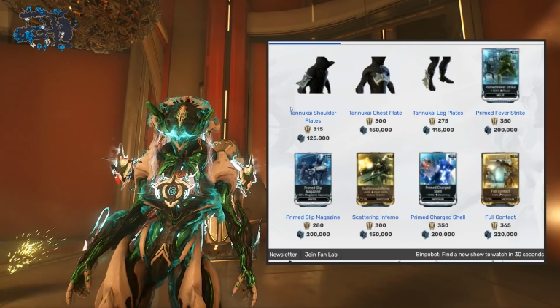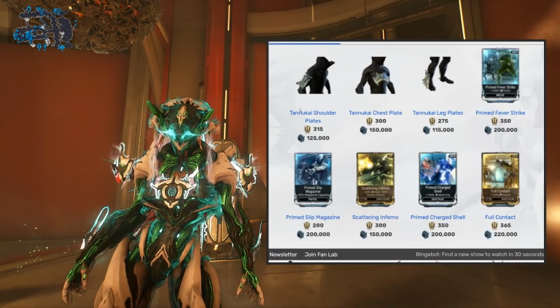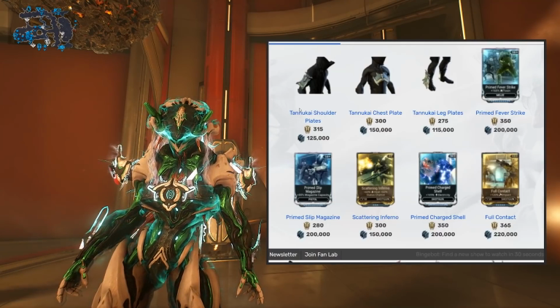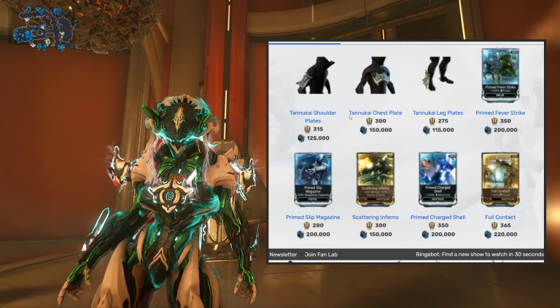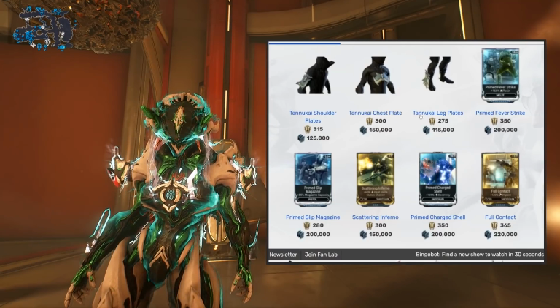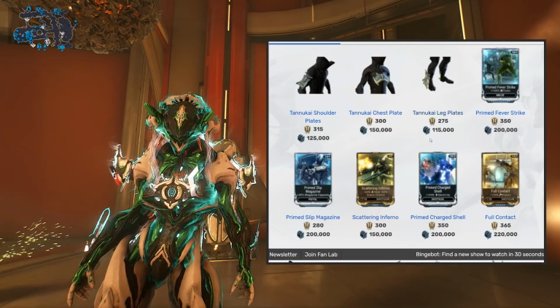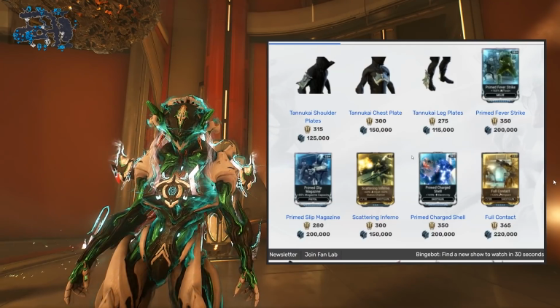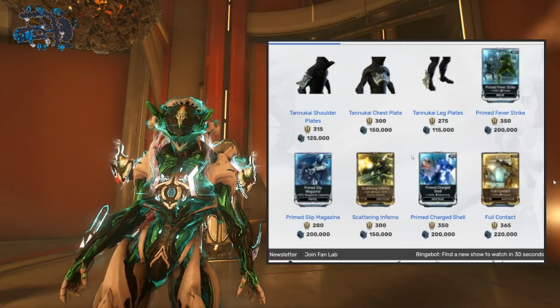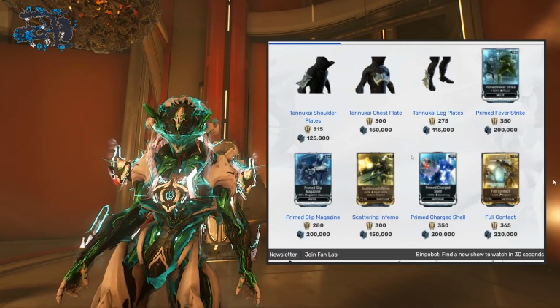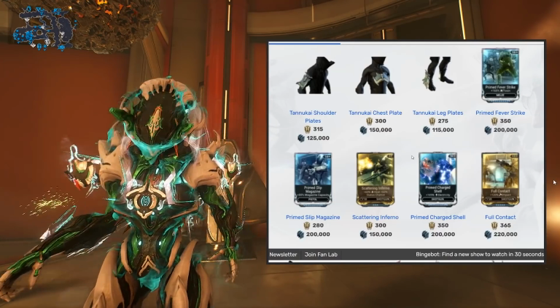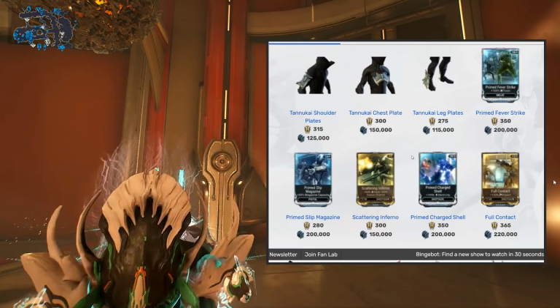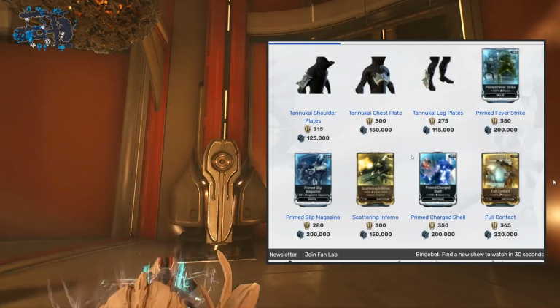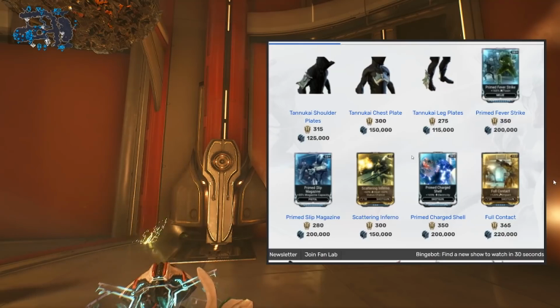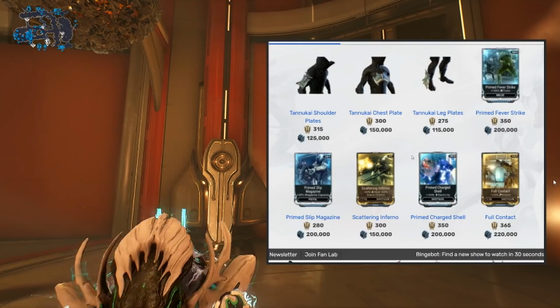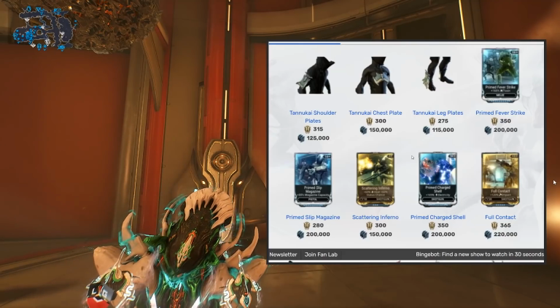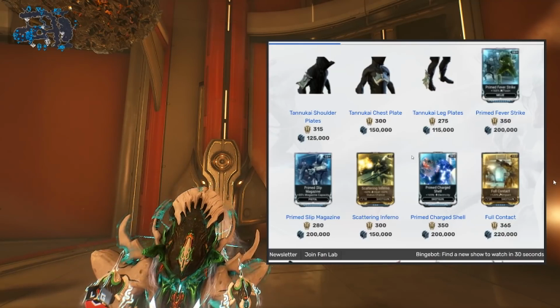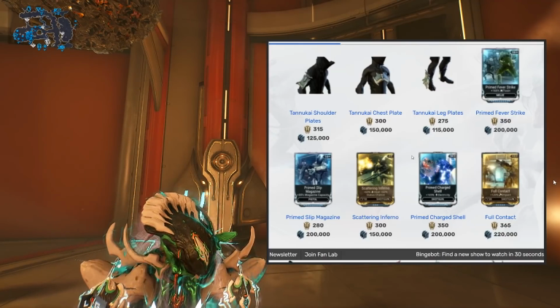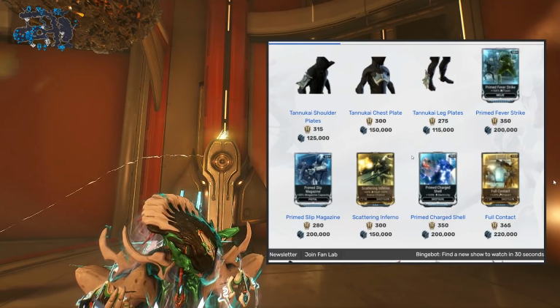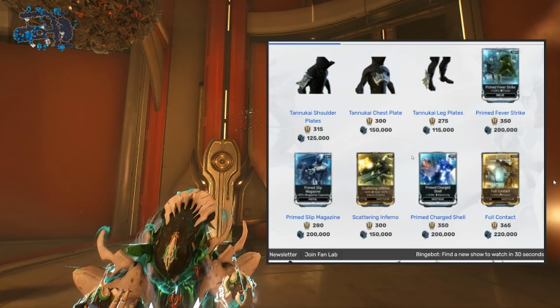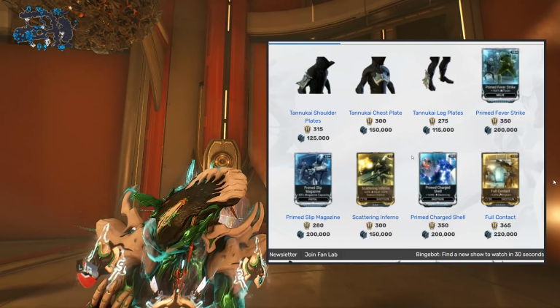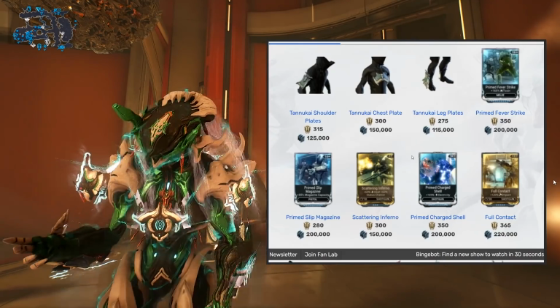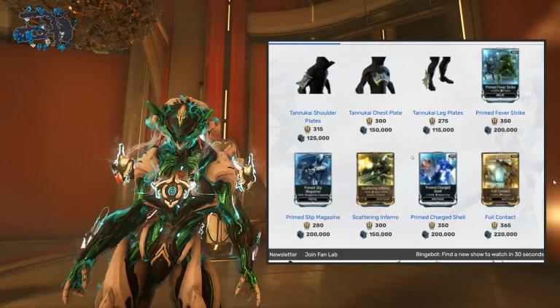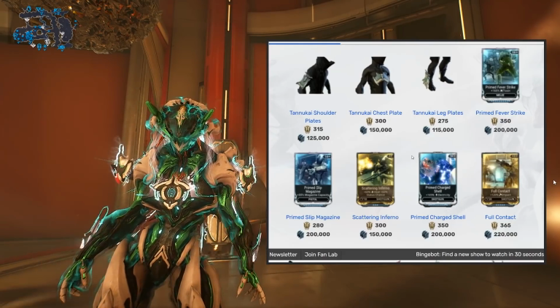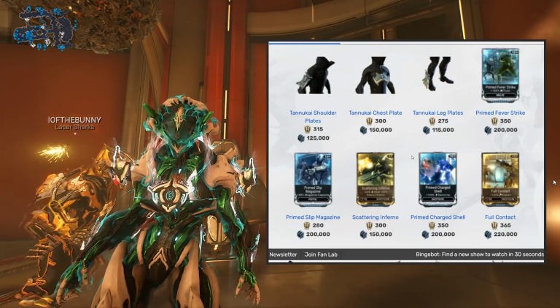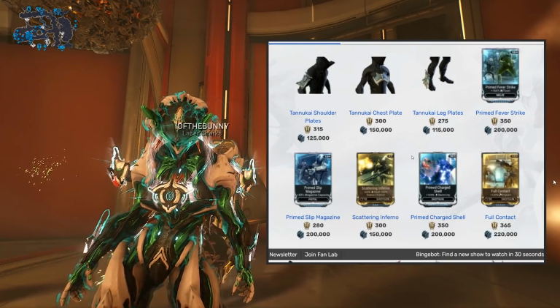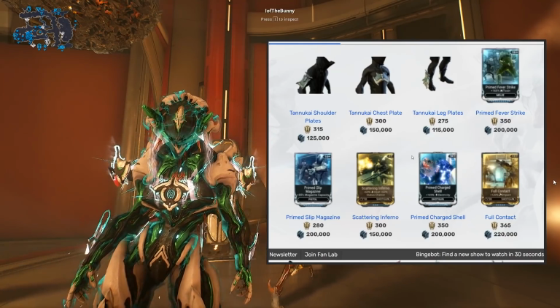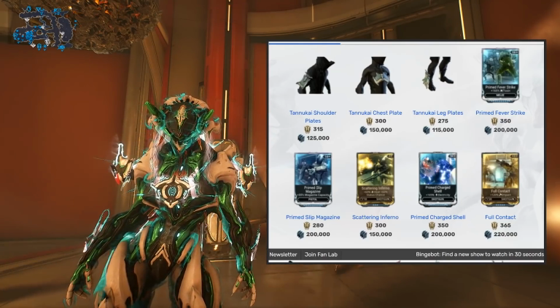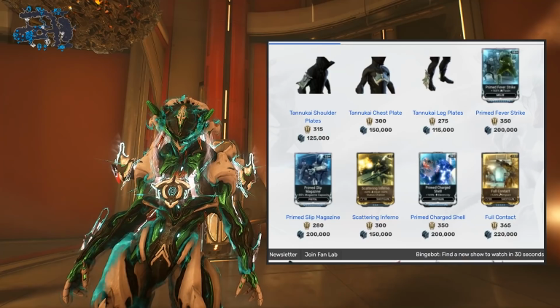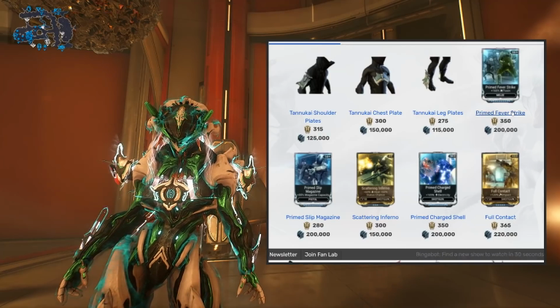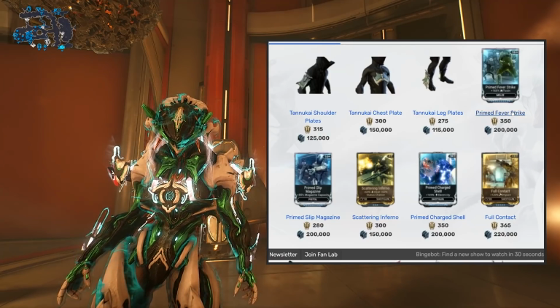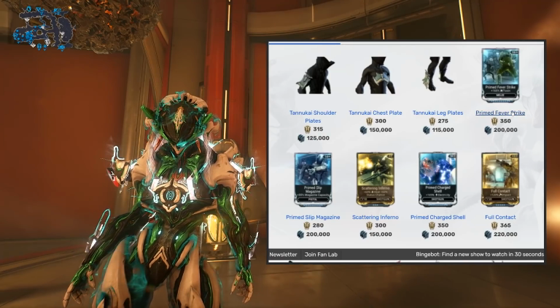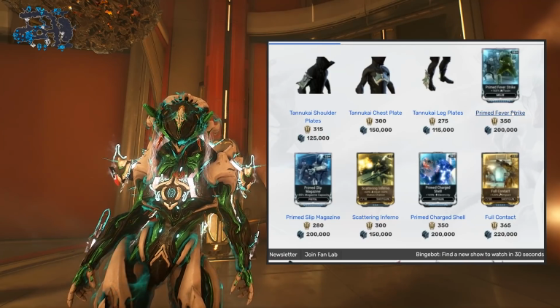Let's hop over to console. The brand new items for console are the Tanukai shoulder plates, chest plate, and leg plates — the full armor set. While this is not the first time they appear in the game, I do believe it's the first time you can get them from Baro over on console. We also got Prime Fever Strike — prior-one on this one, toxin for your melee weapons.